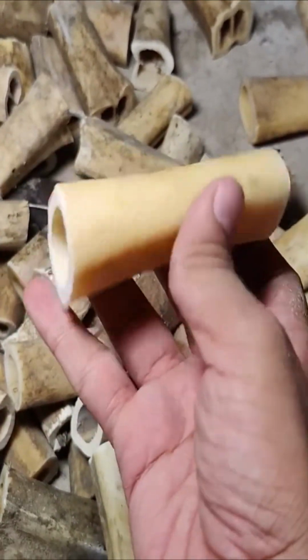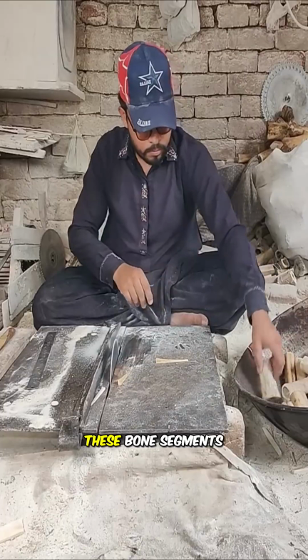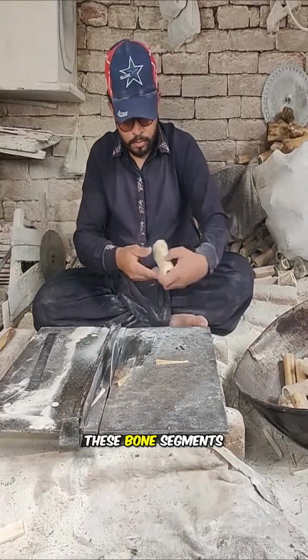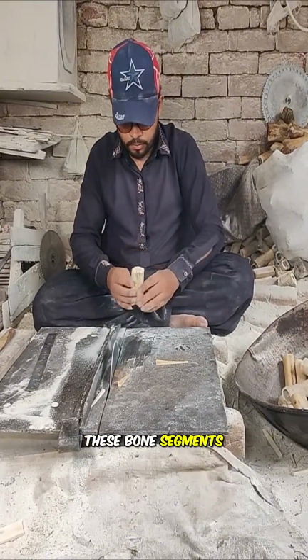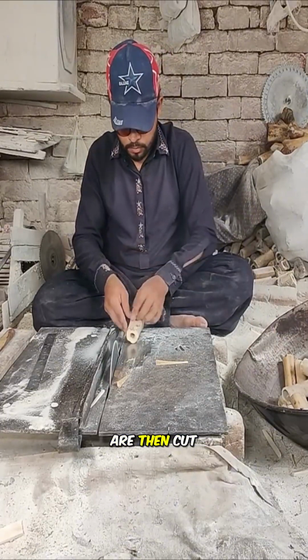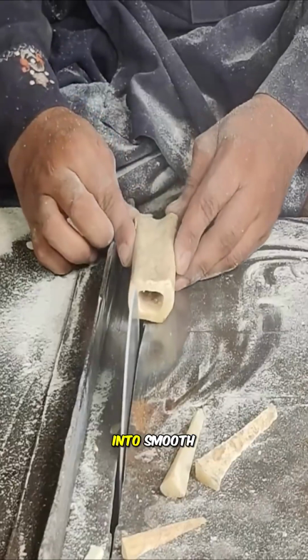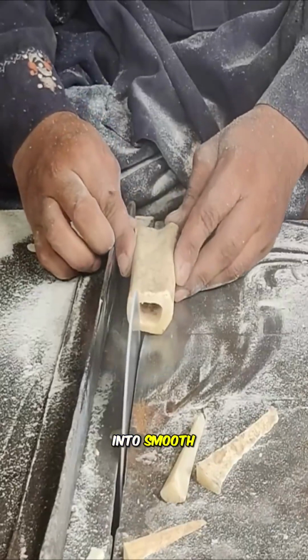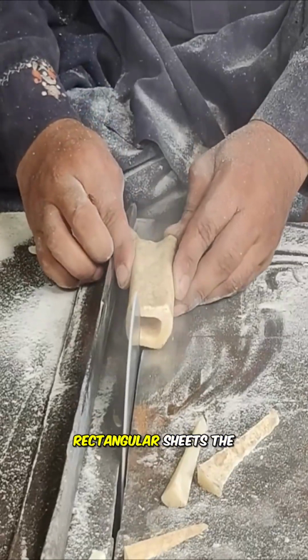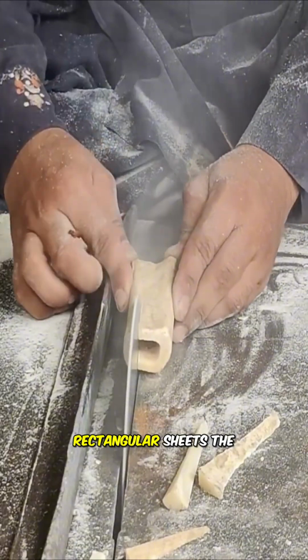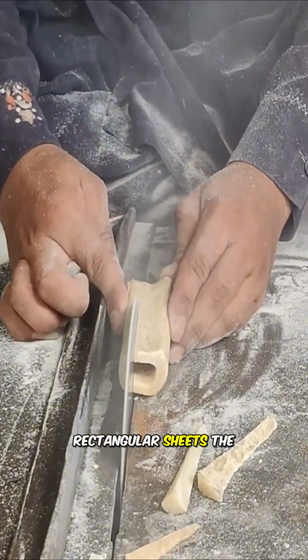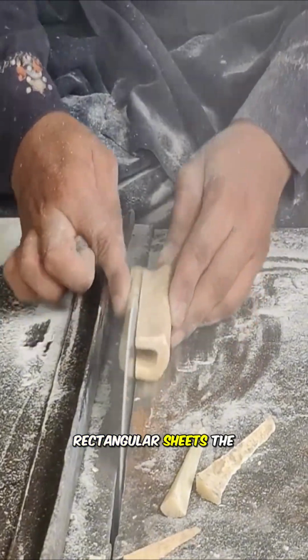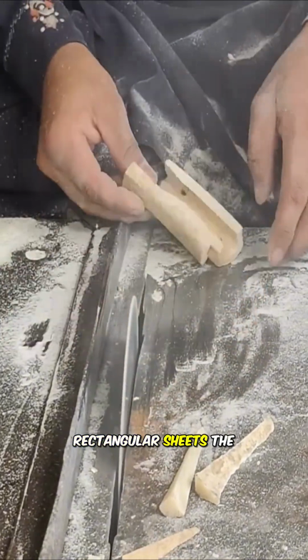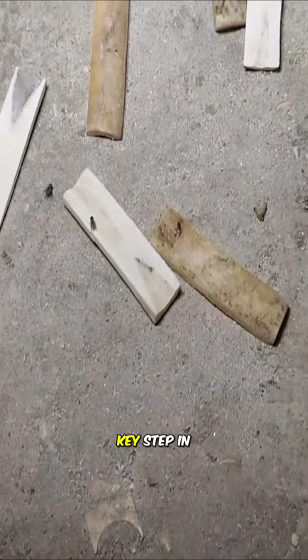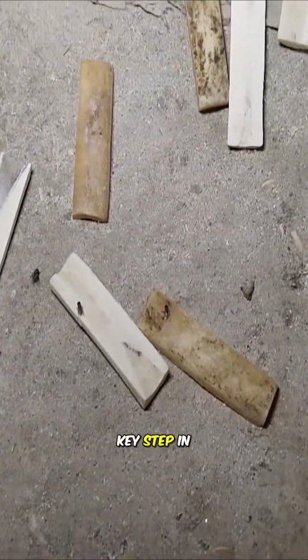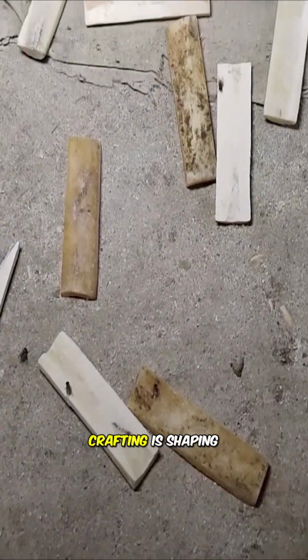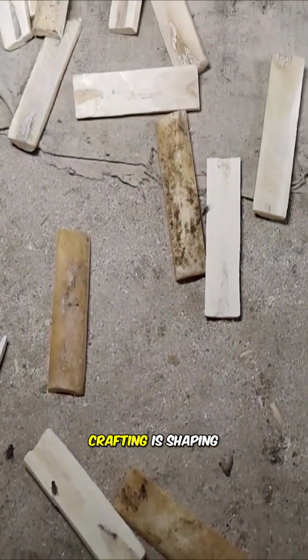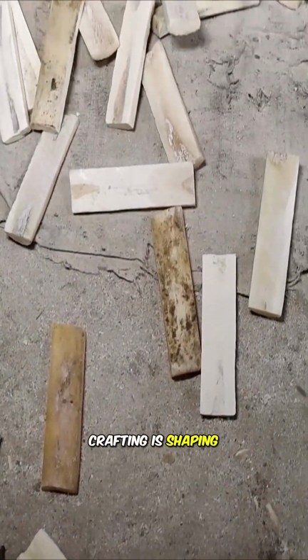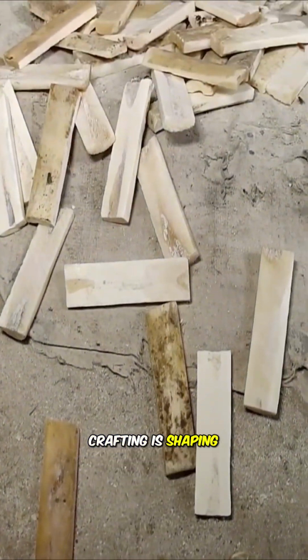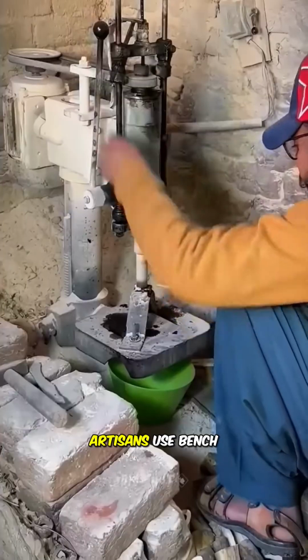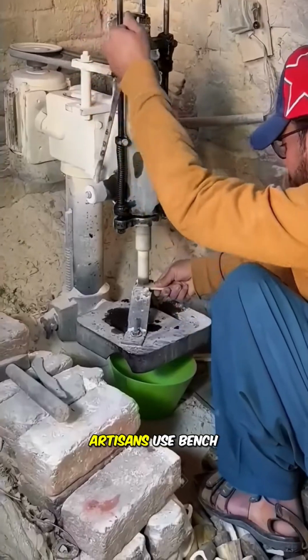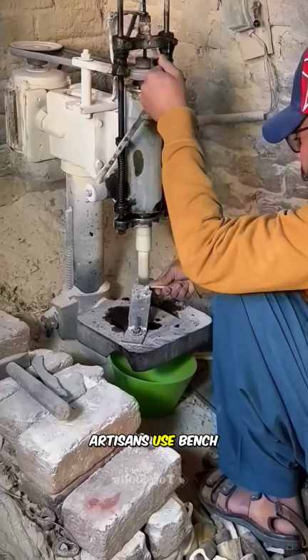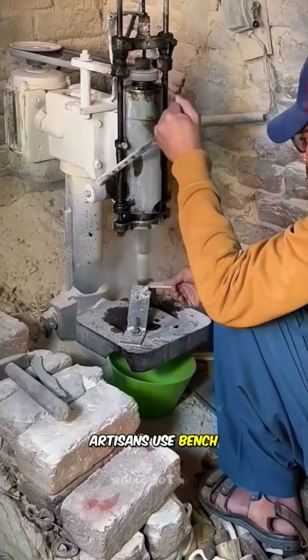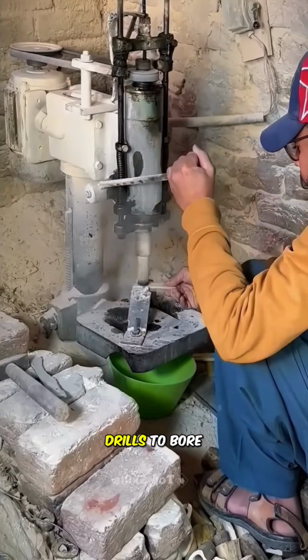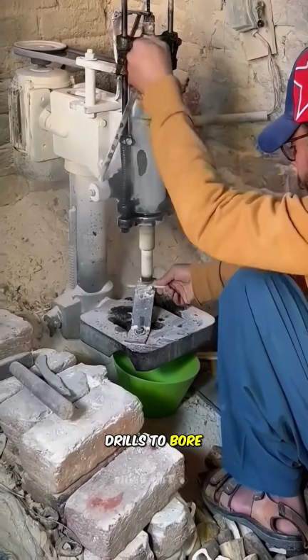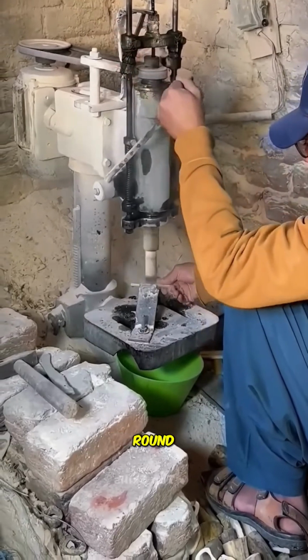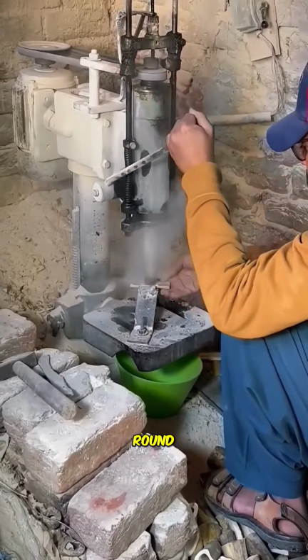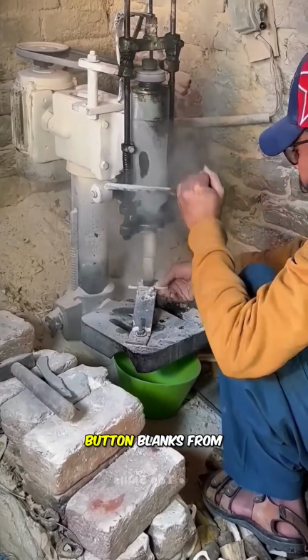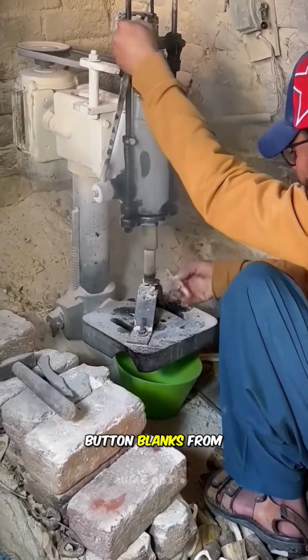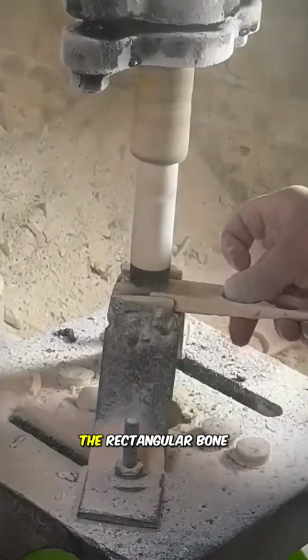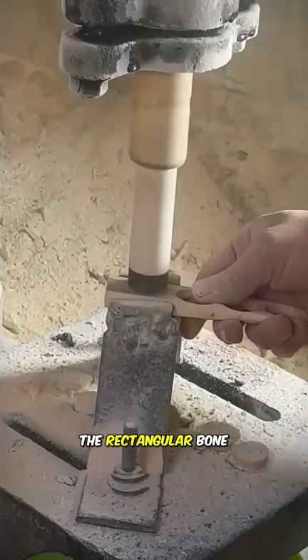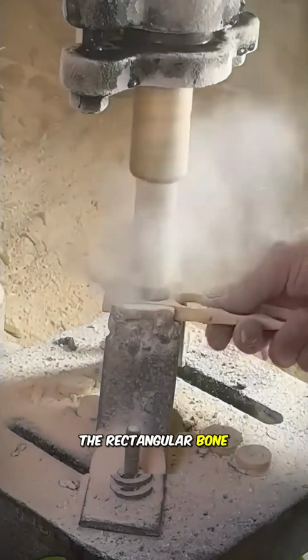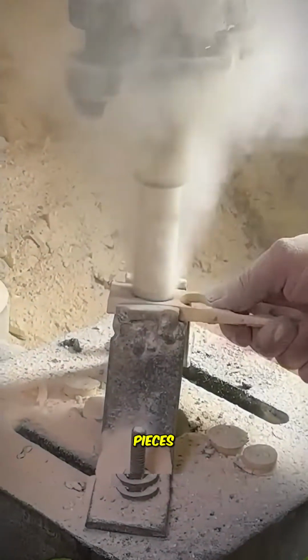These bone segments are then cut into smooth rectangular sheets. The key step in crafting is shaping — artisans use bench drills to bore round button blanks from the rectangular bone pieces.